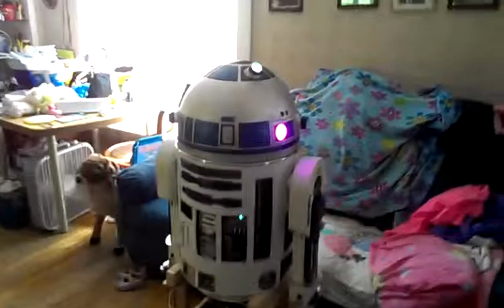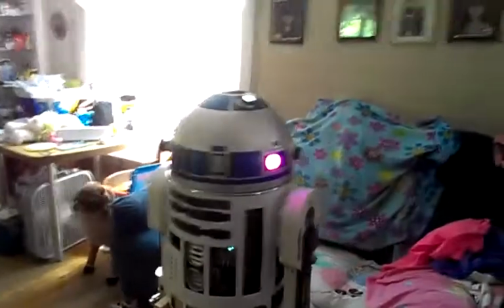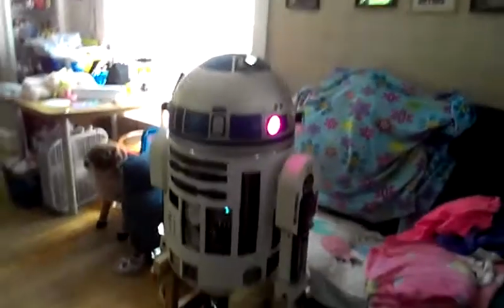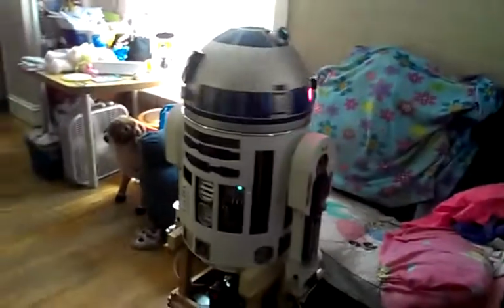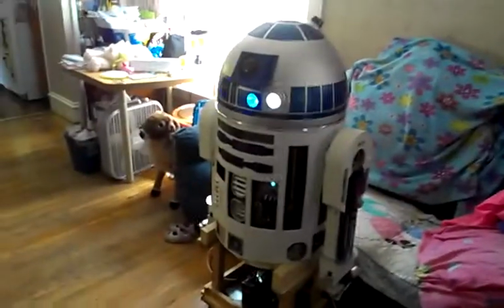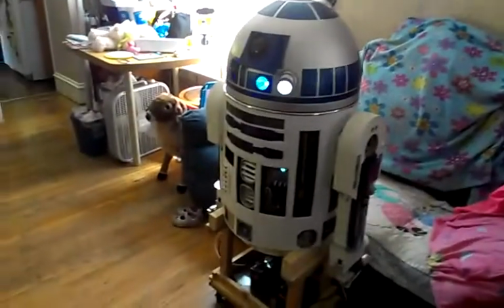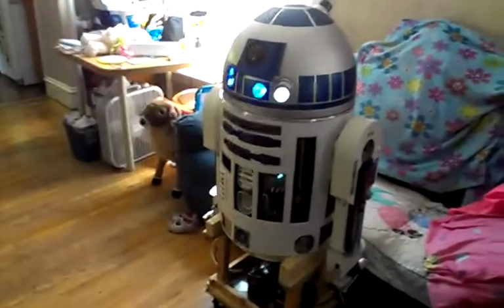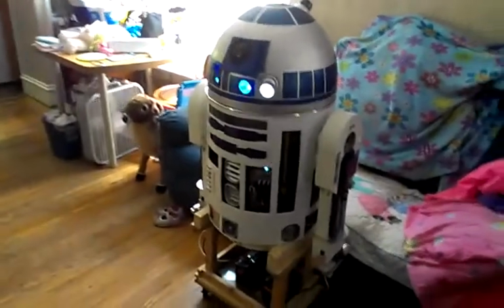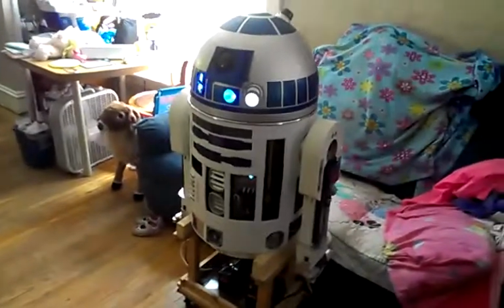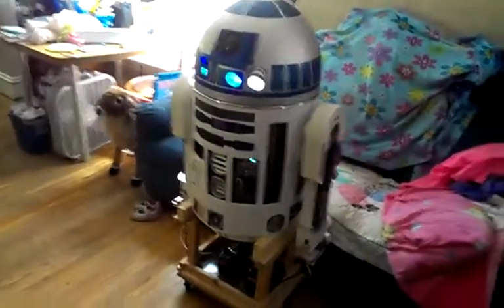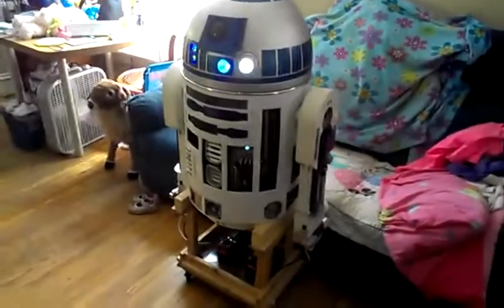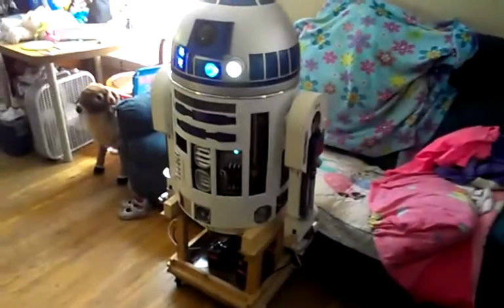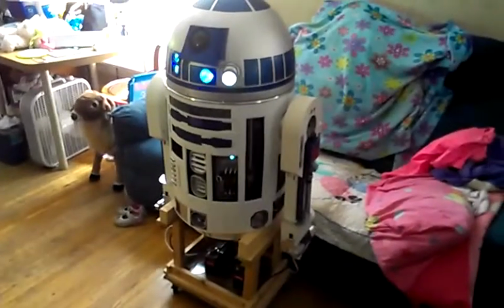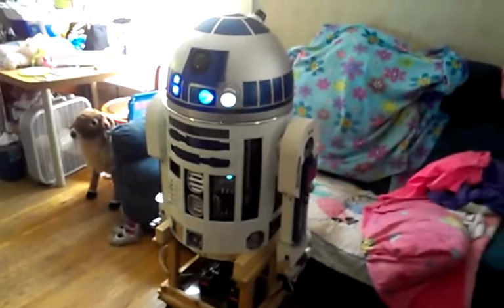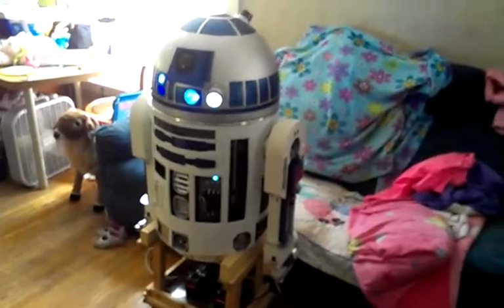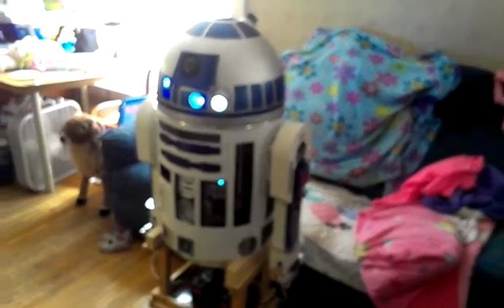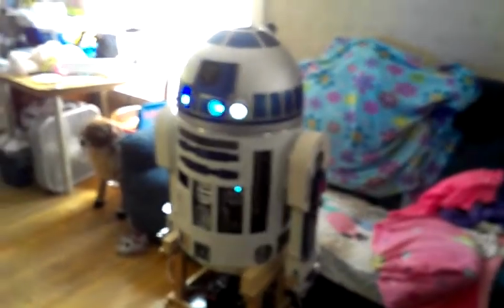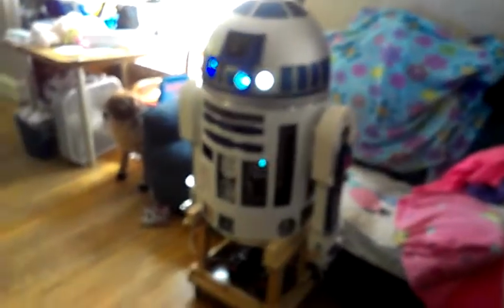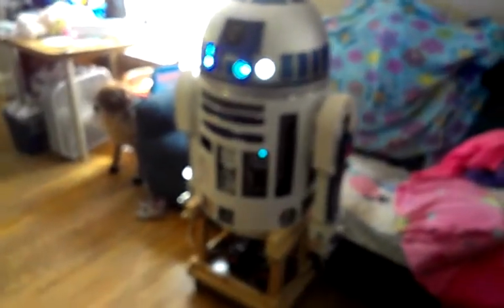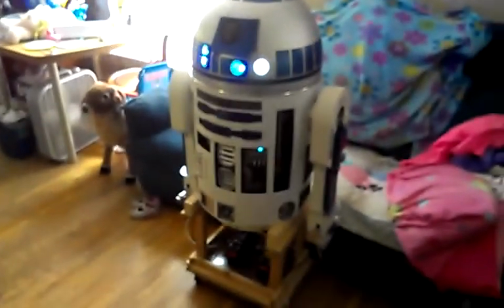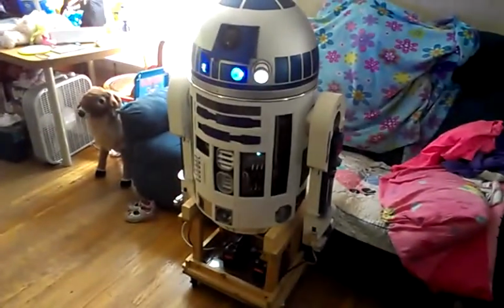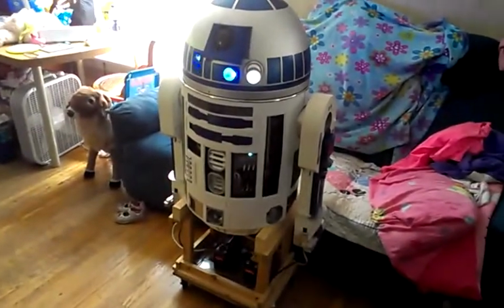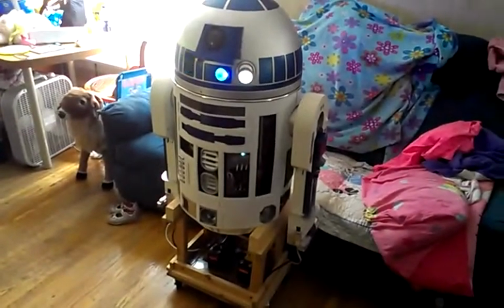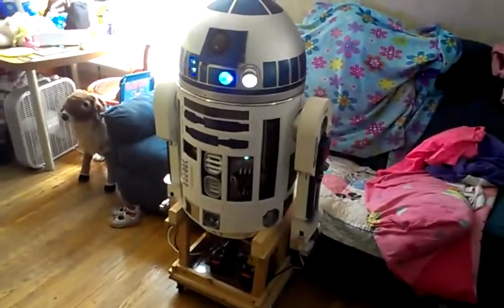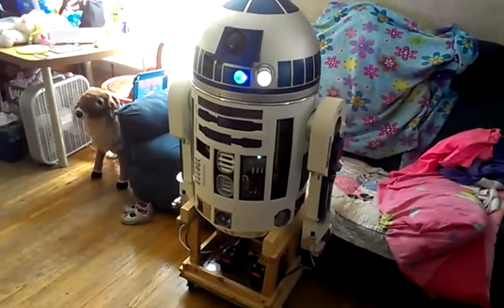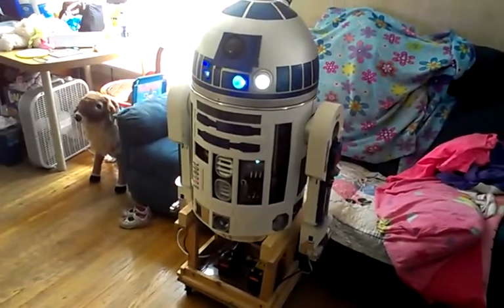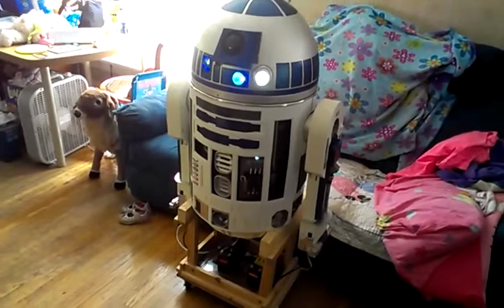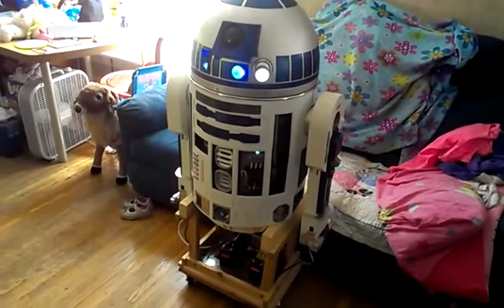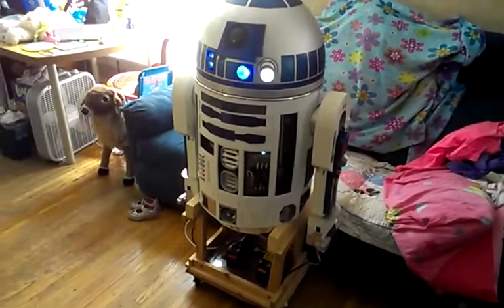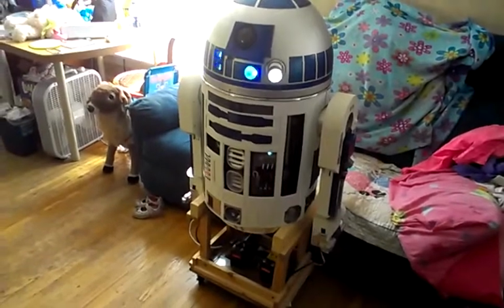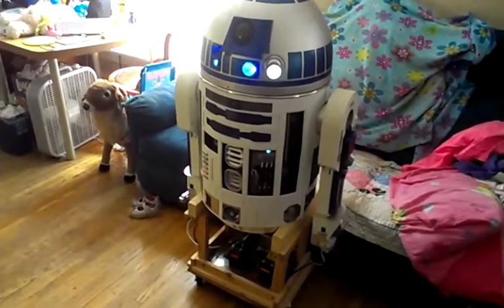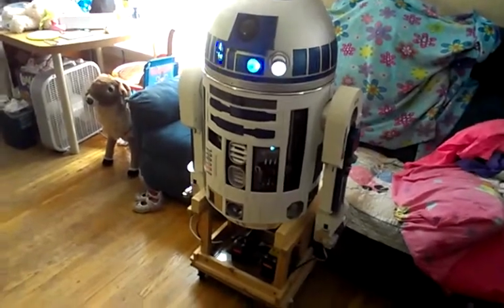Here we are with R2-D2 and we're going to work on his motion tracking and his interactive ability. He can talk to us when he hears us talk to him. Hey R2, how are you? Oh, that's good.